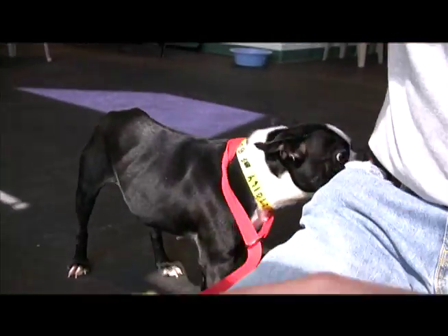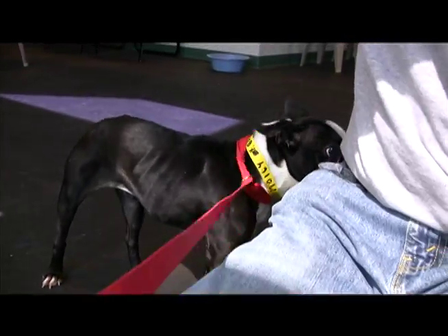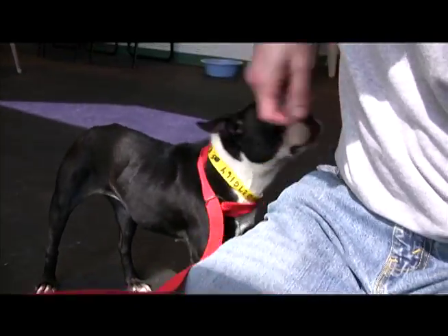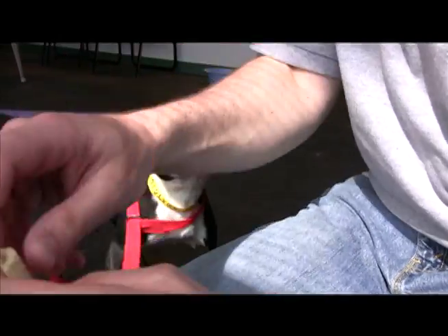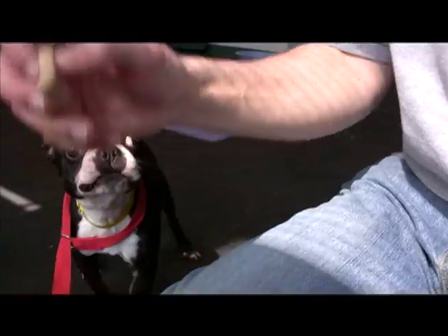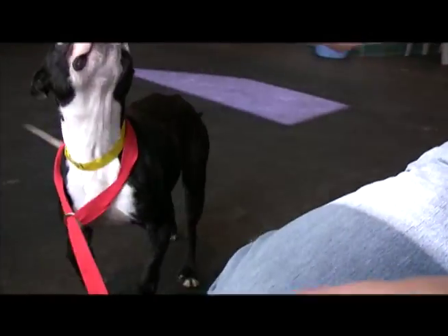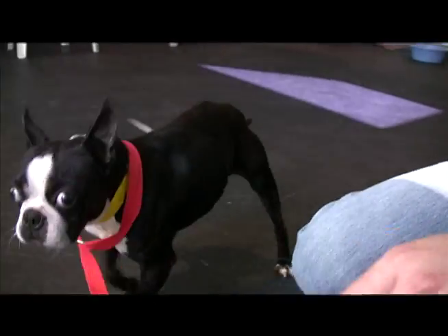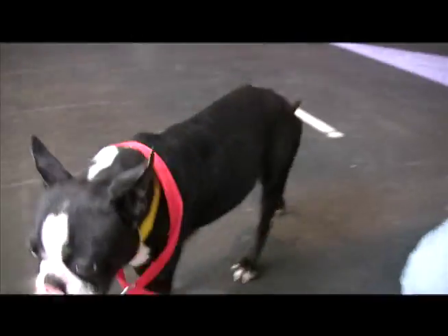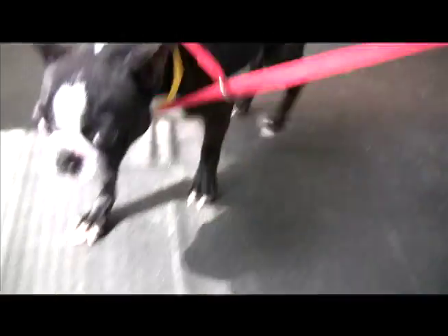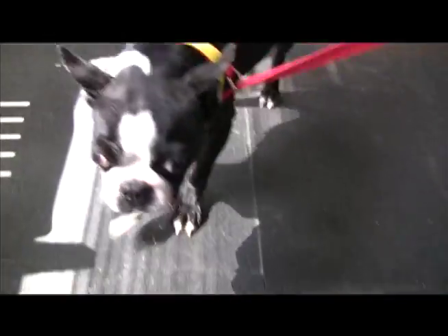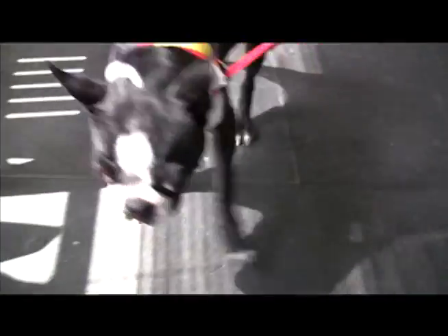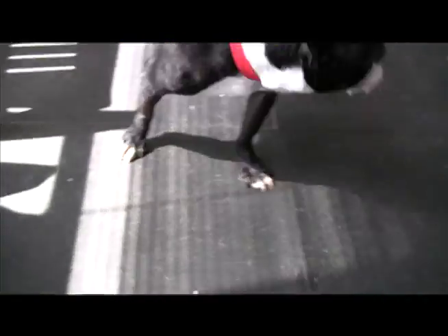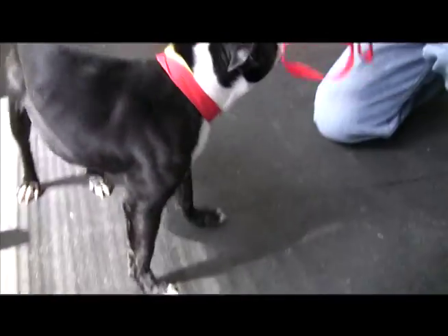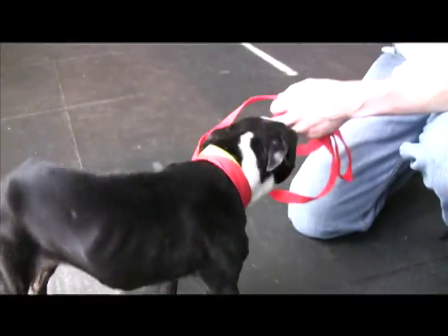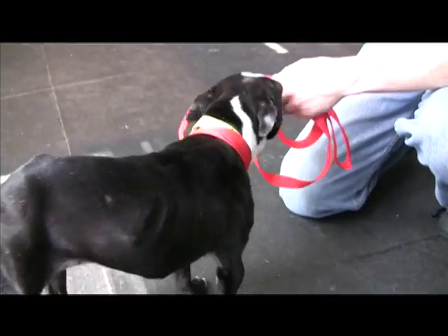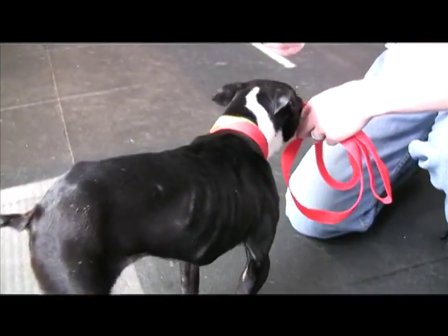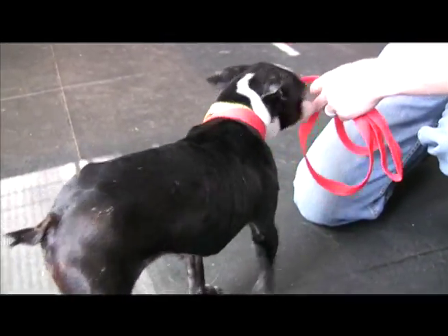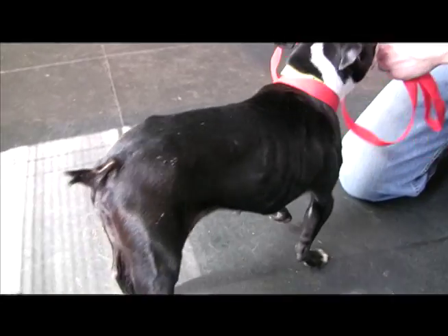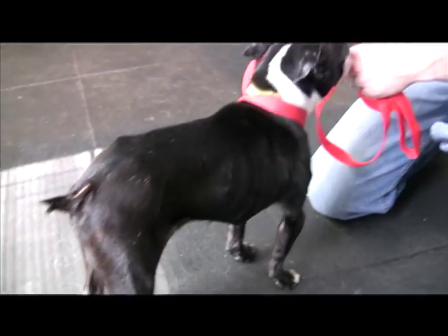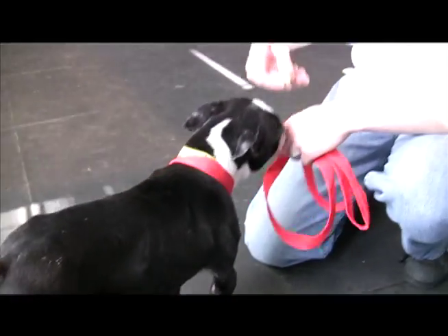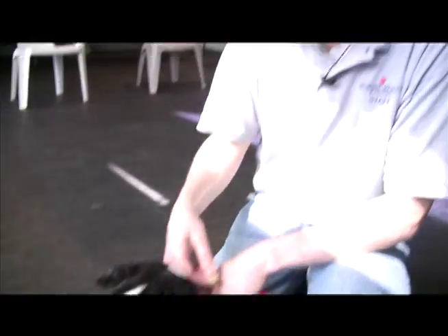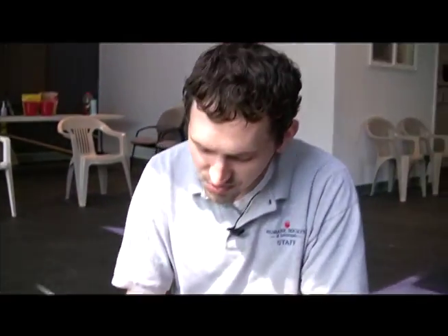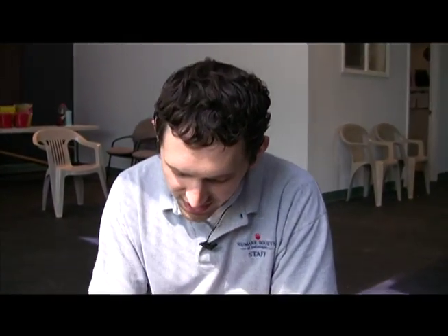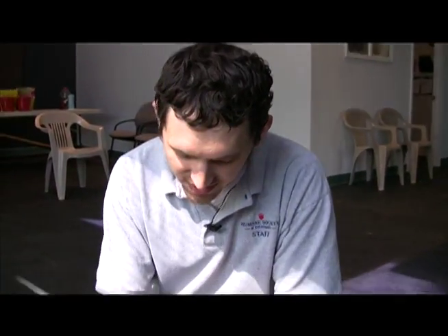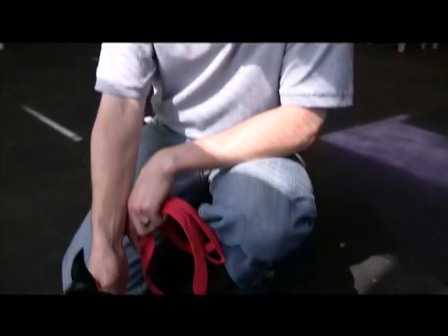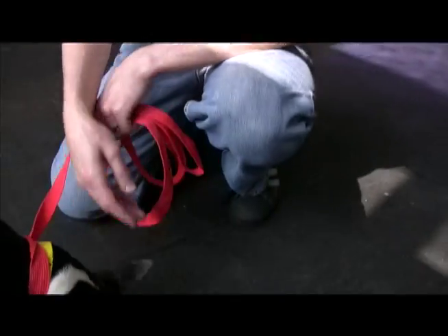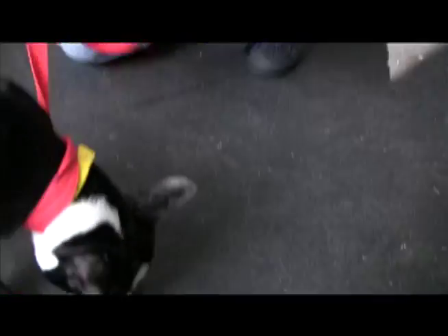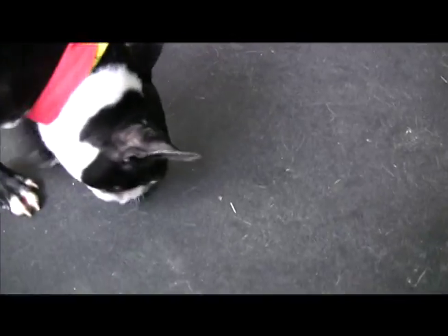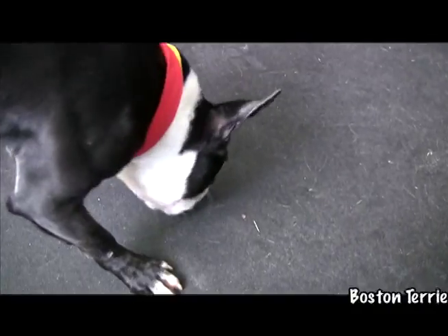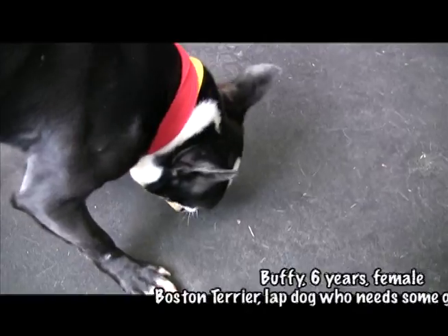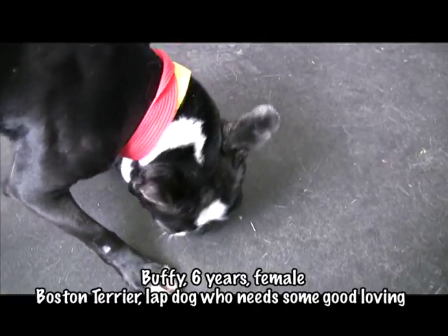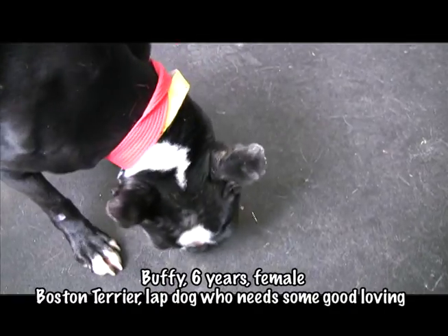She's been spayed, like all of our female dogs and cats at the shelter. She's had her microchip and vaccinations, and now she's ready to find a family and a nice warm lap that she can sit on.